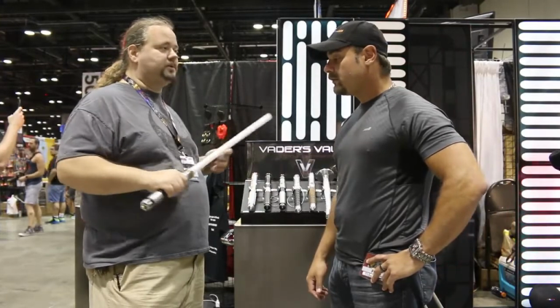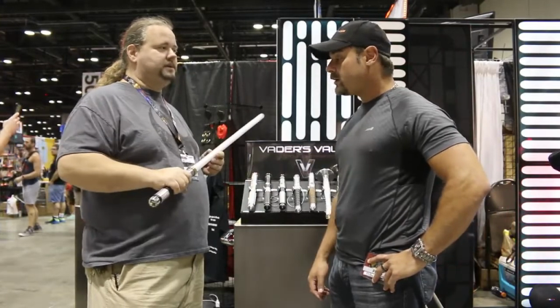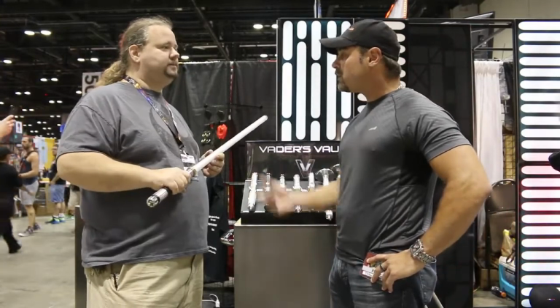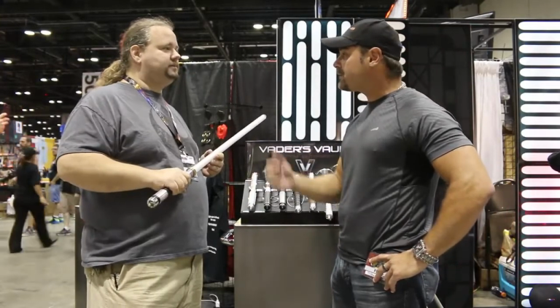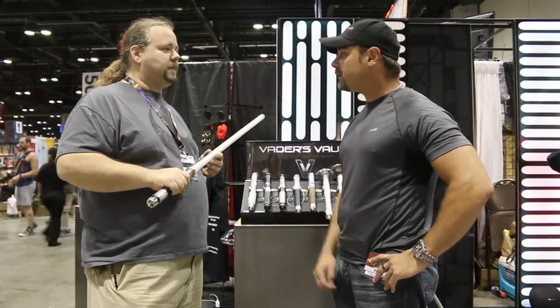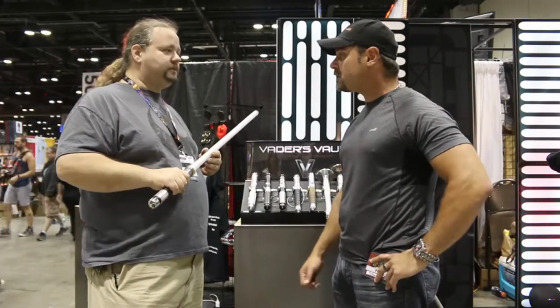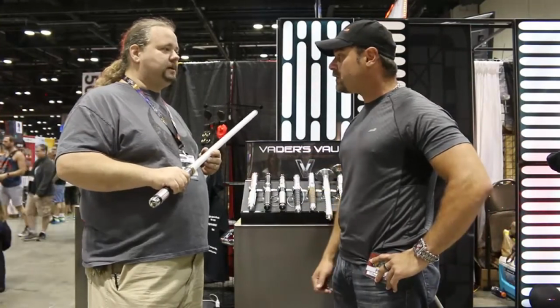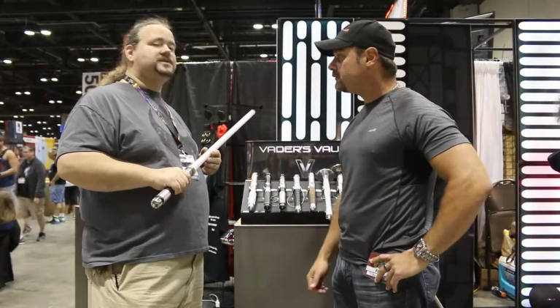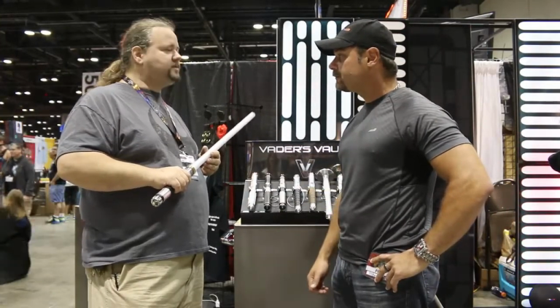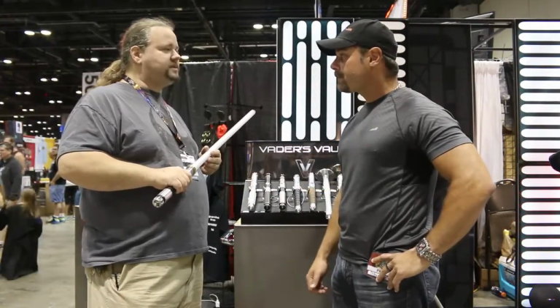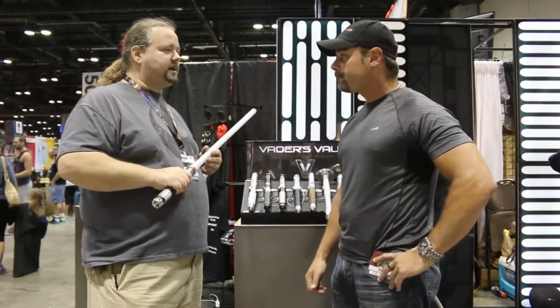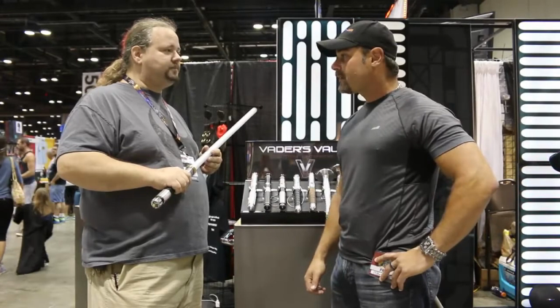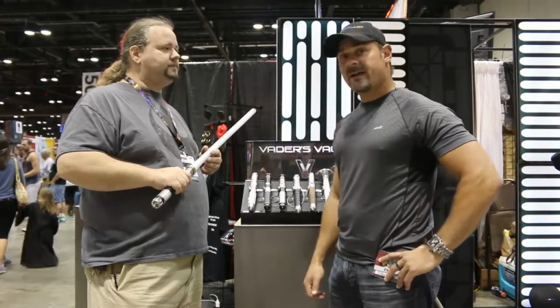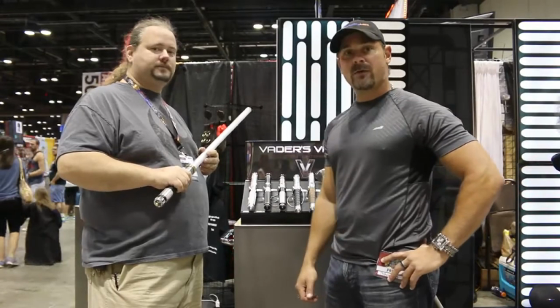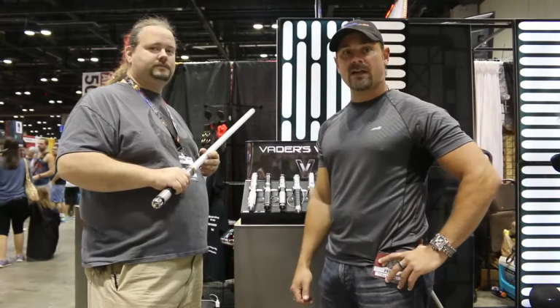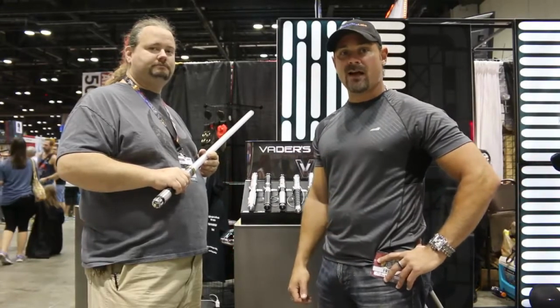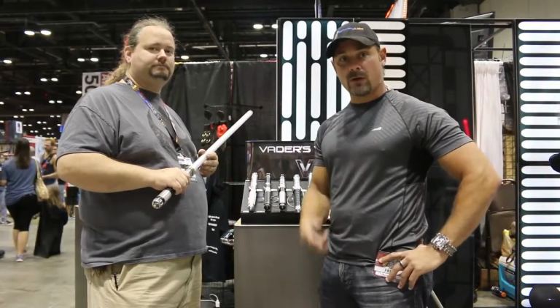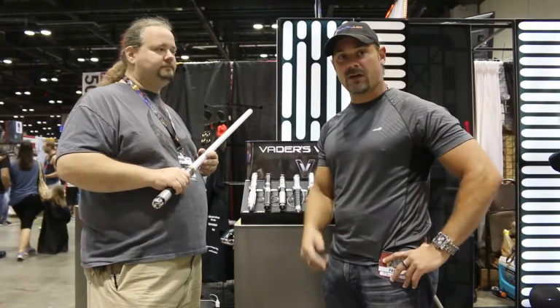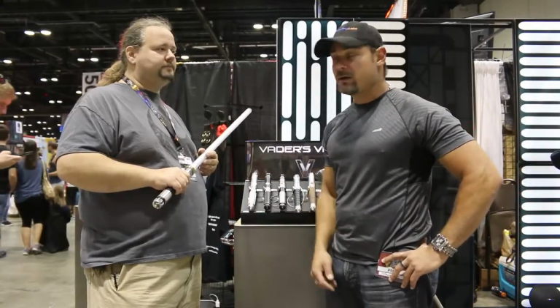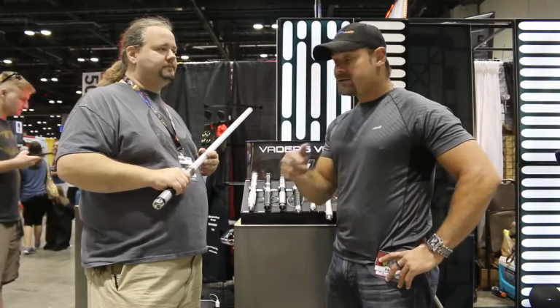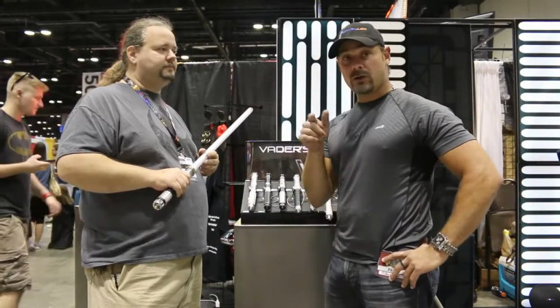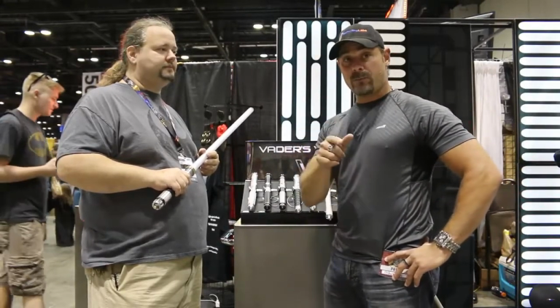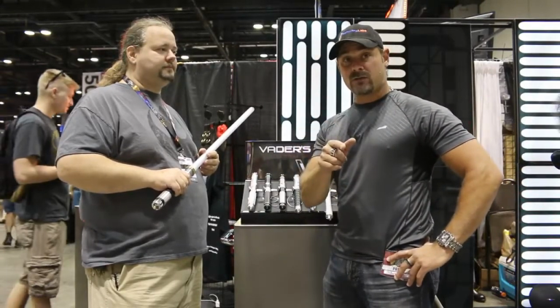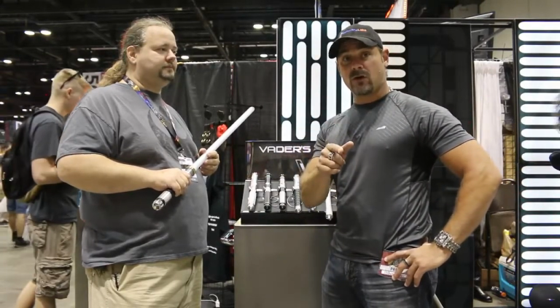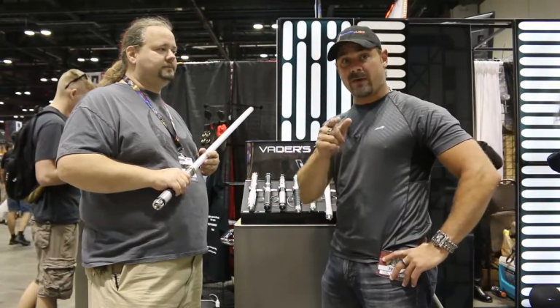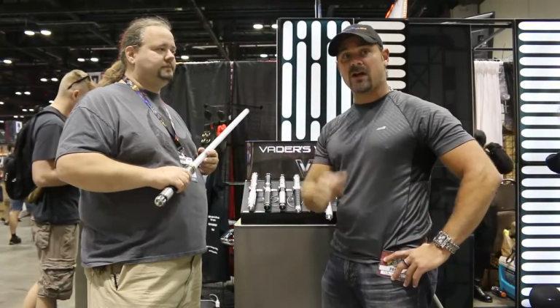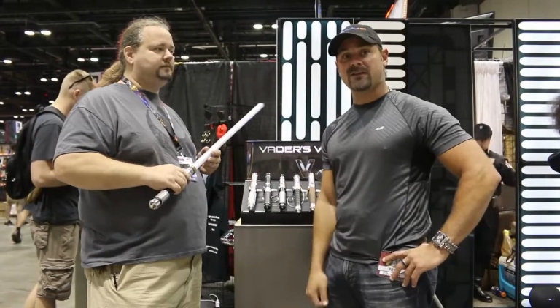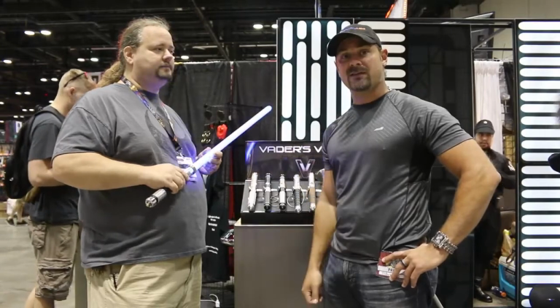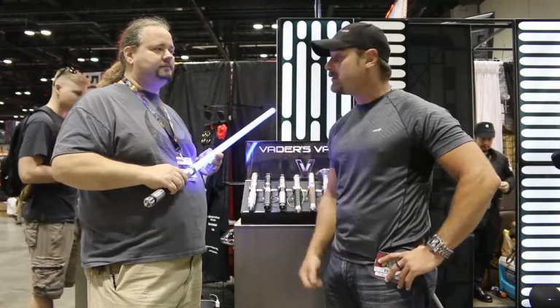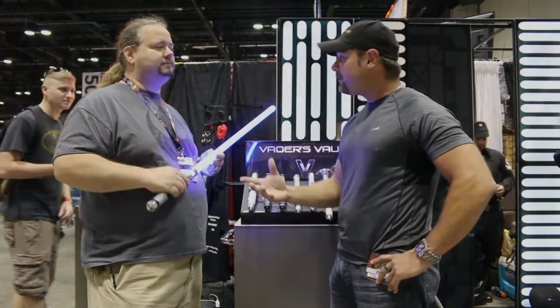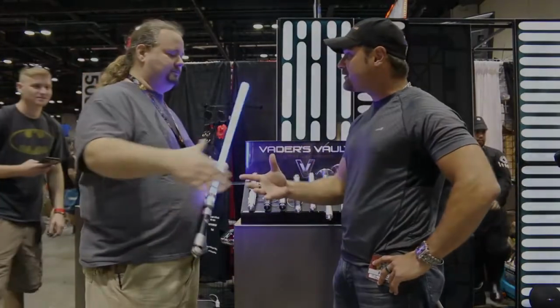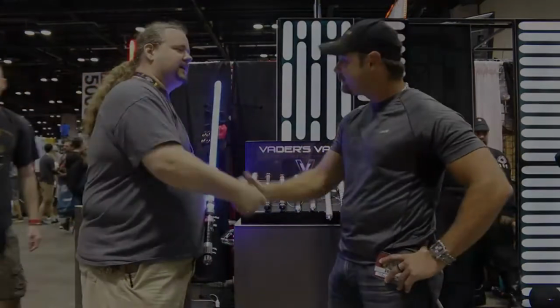Very cool. What's the website if somebody's interested? It is vadersvault.com. Vadersvault.com — you've heard it here. Stay tuned for more coverage from the show floor, MegaCon 2017. Thanks. Thank you.